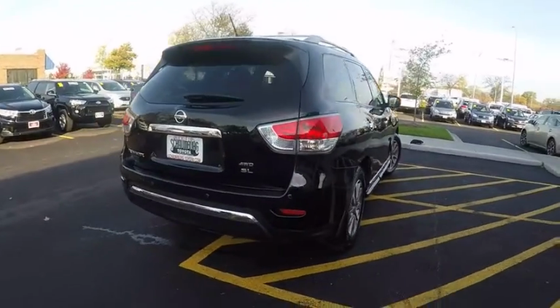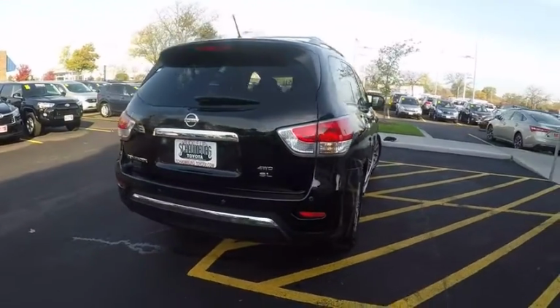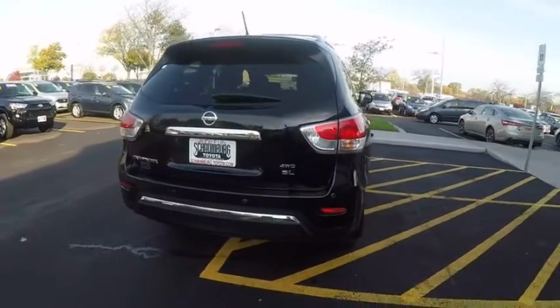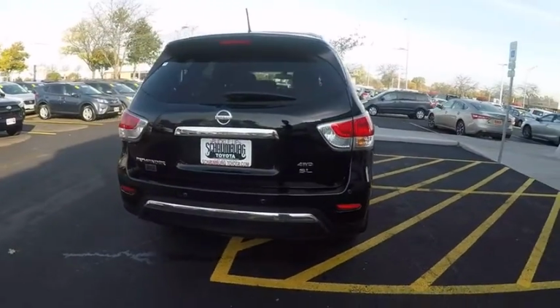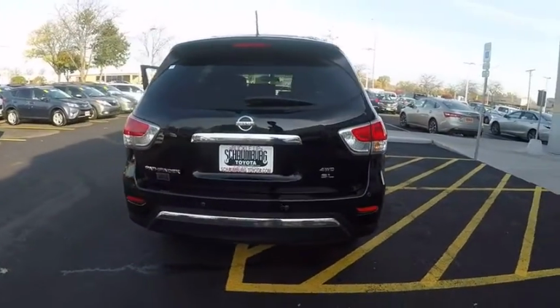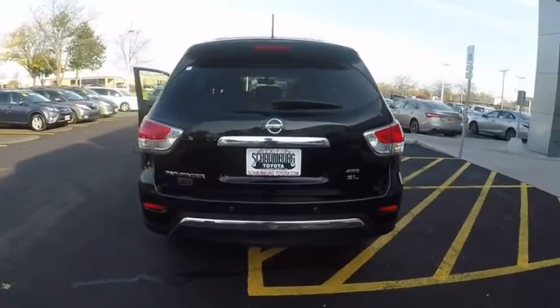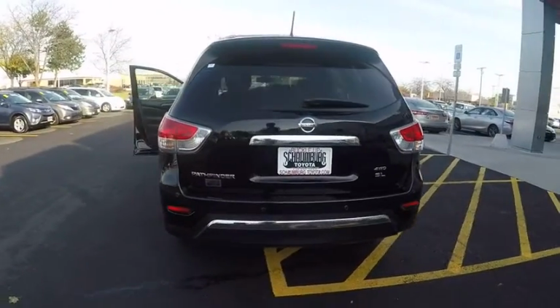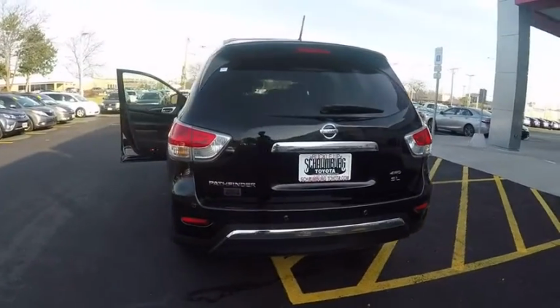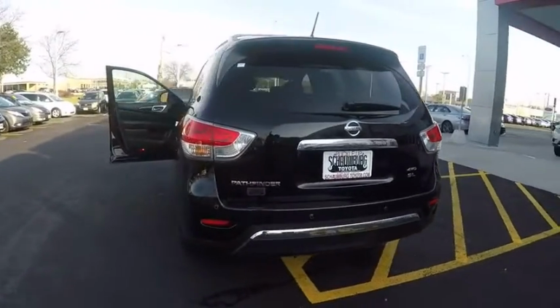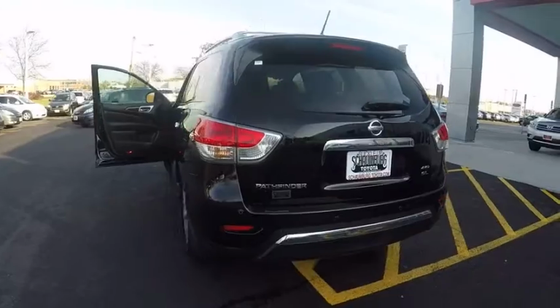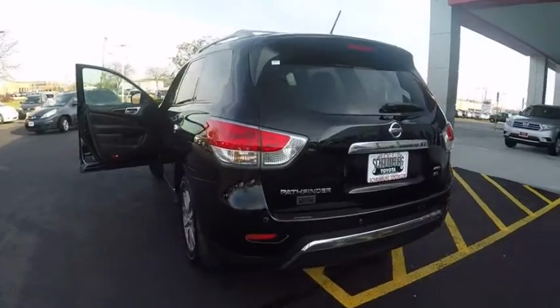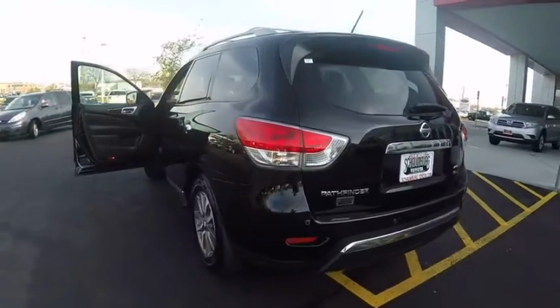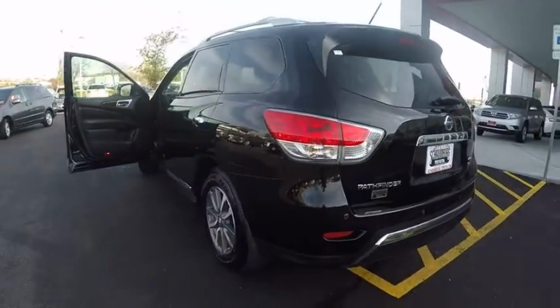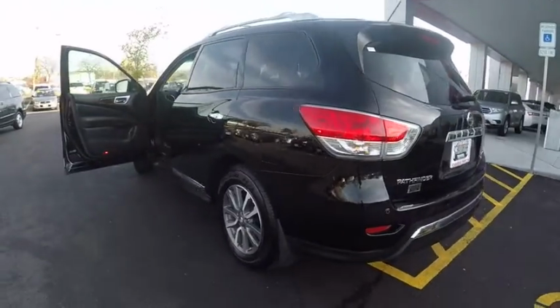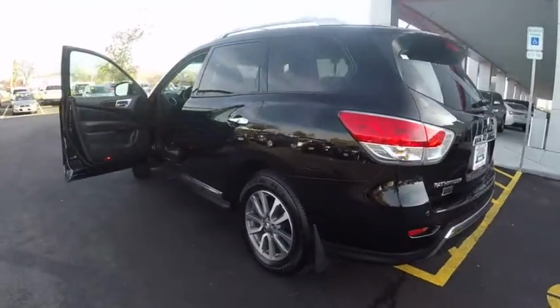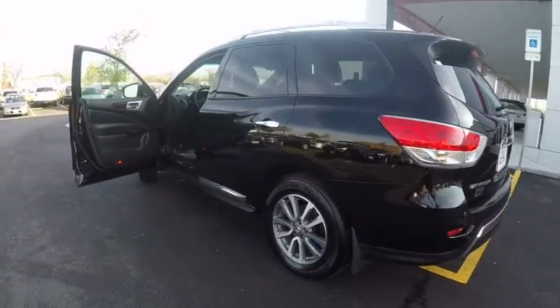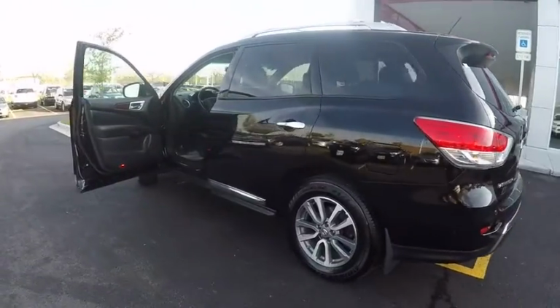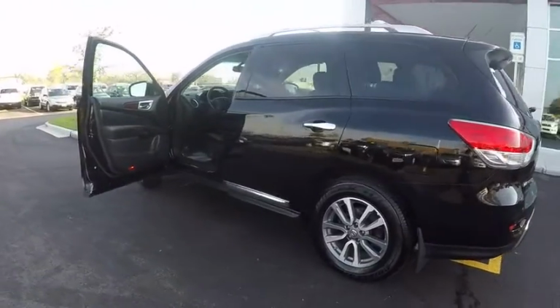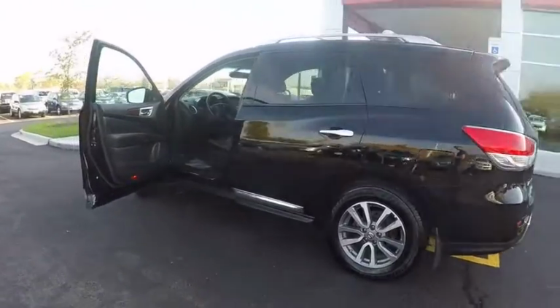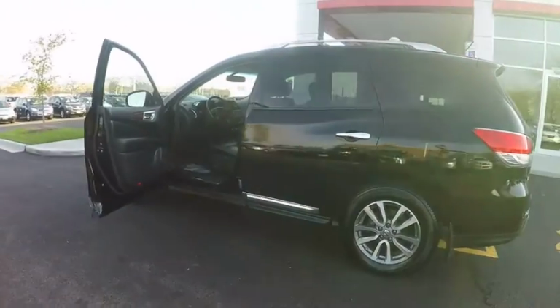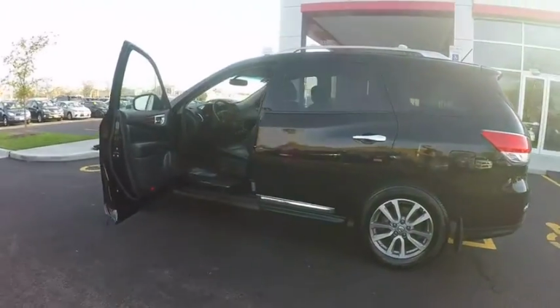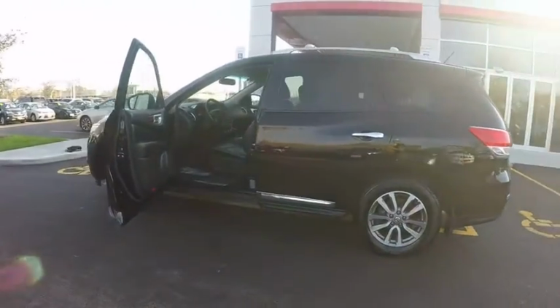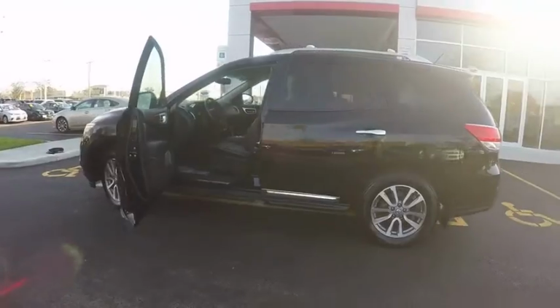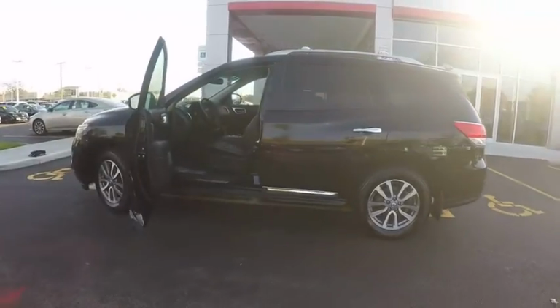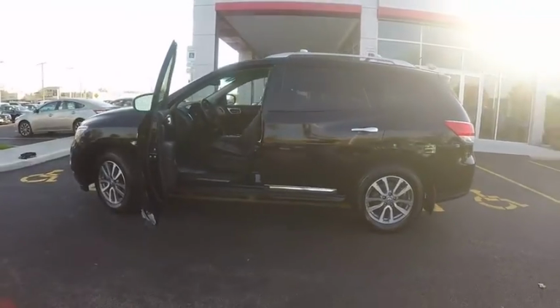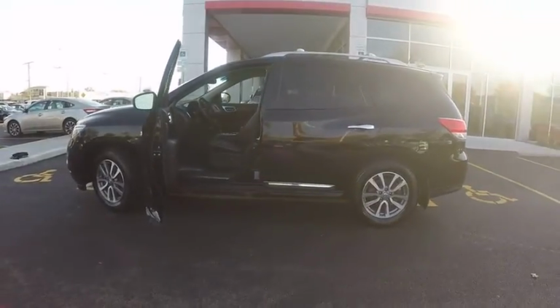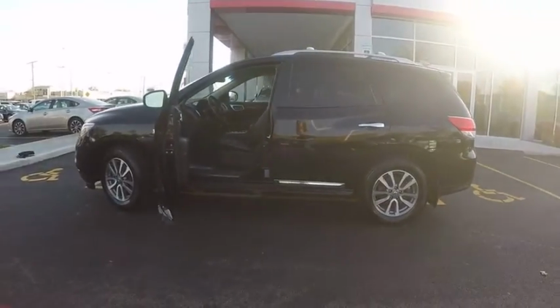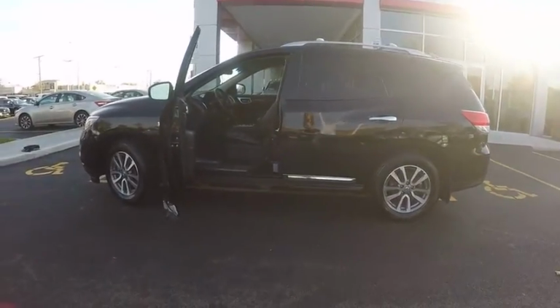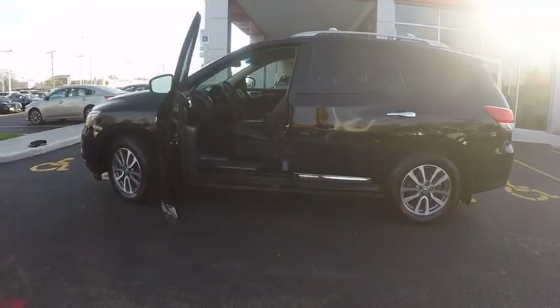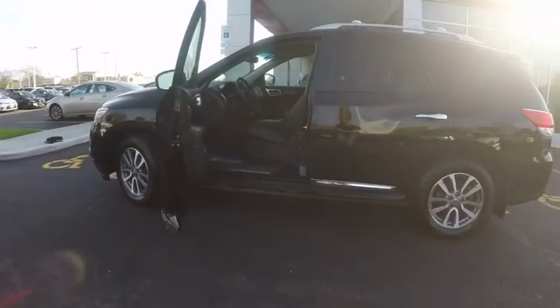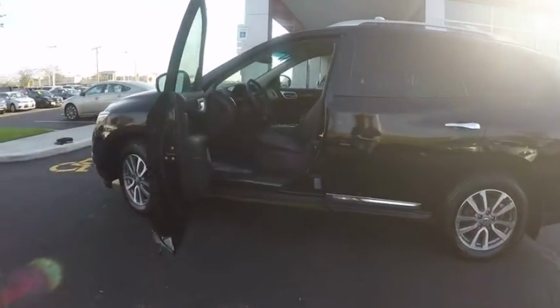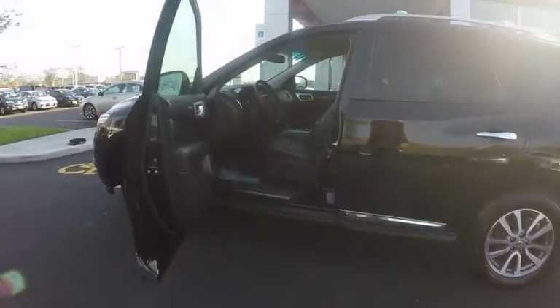Here are some of this vehicle's great options: remote engine start, traction control, cruise control, child safety locks, trip computer, clock, power door locks, power brakes, fog lights, compass.